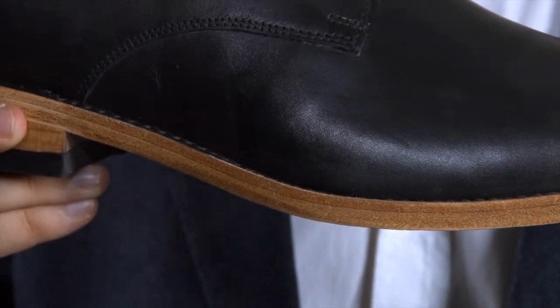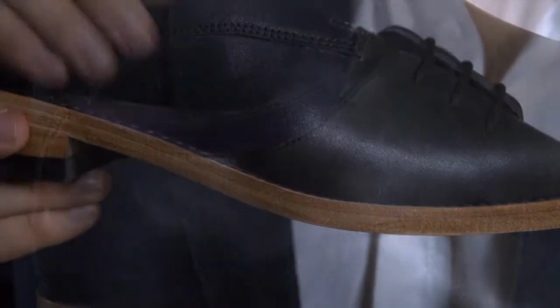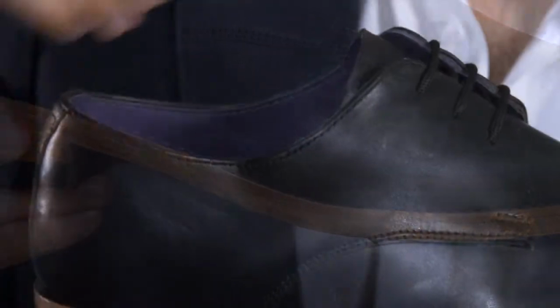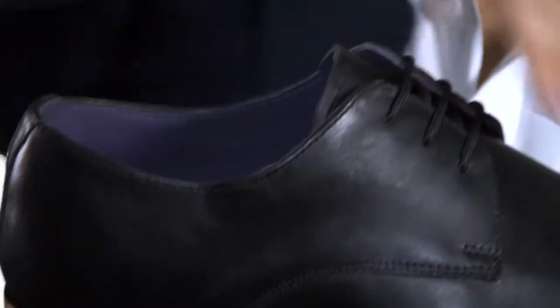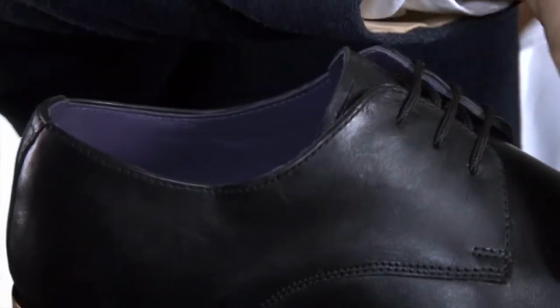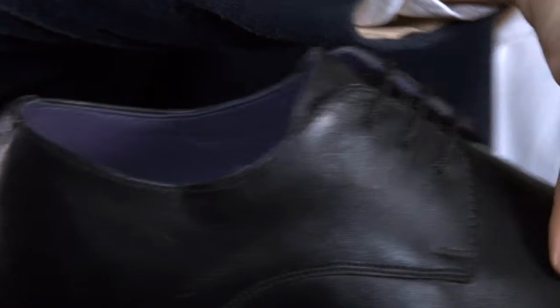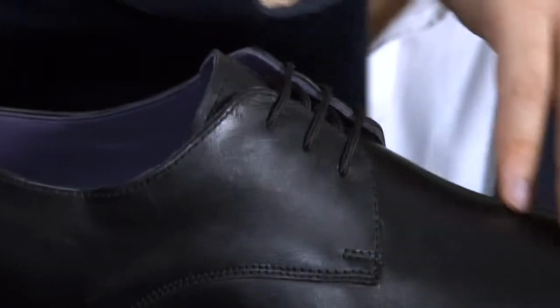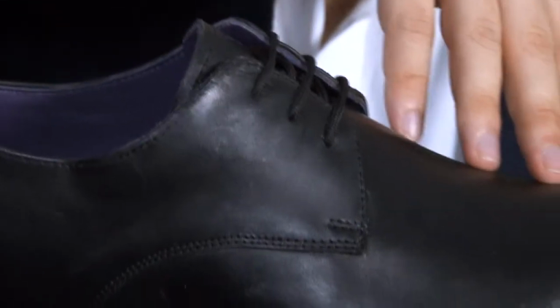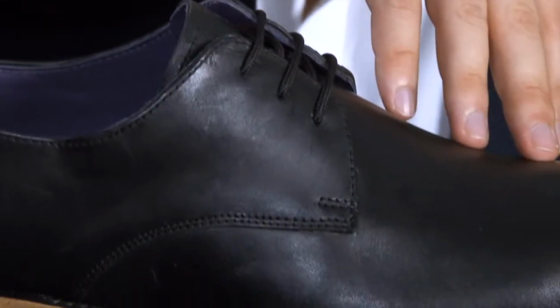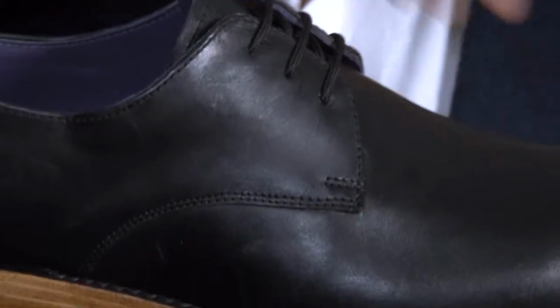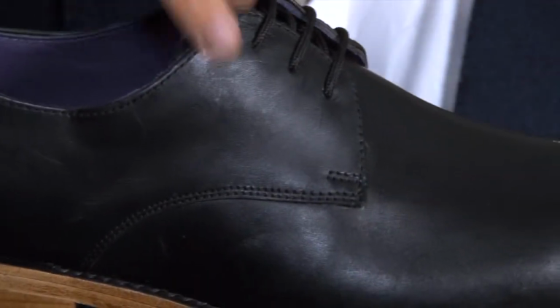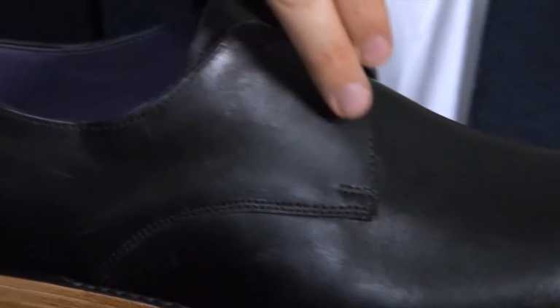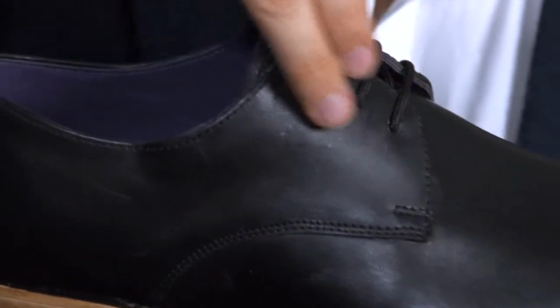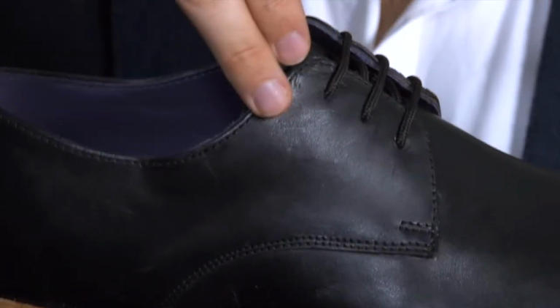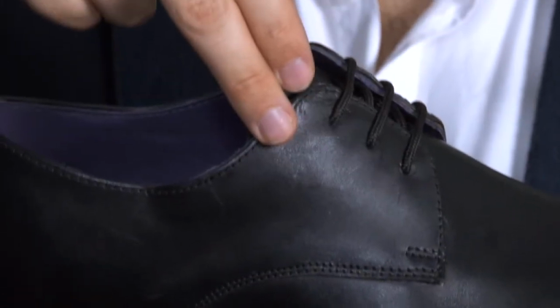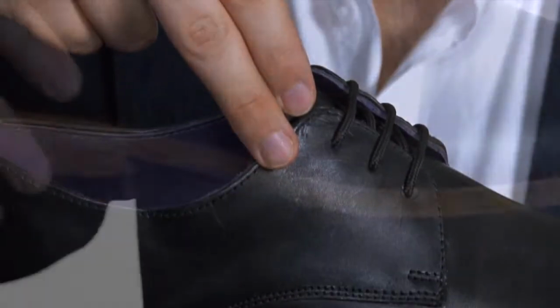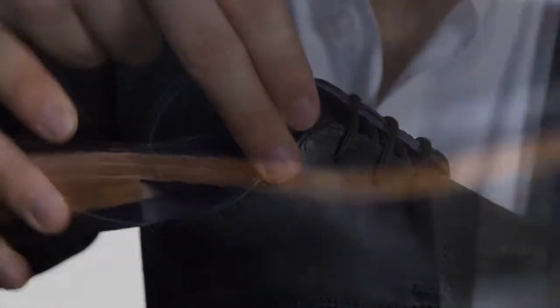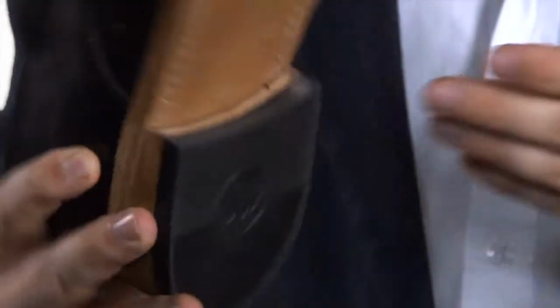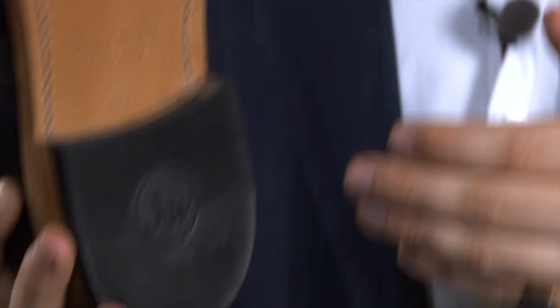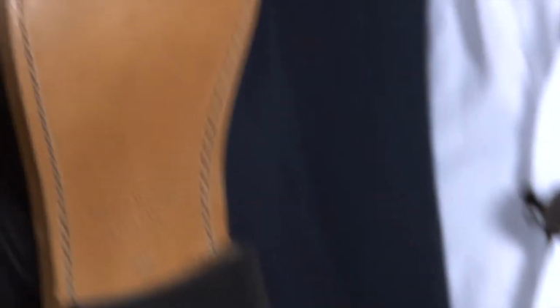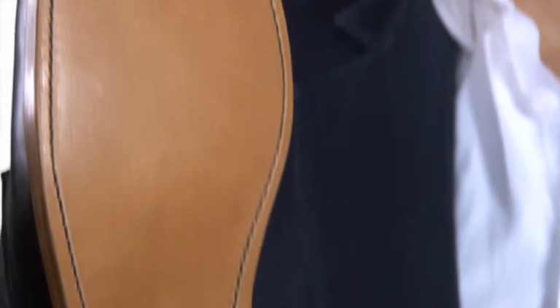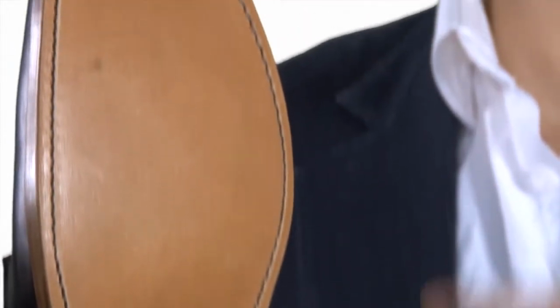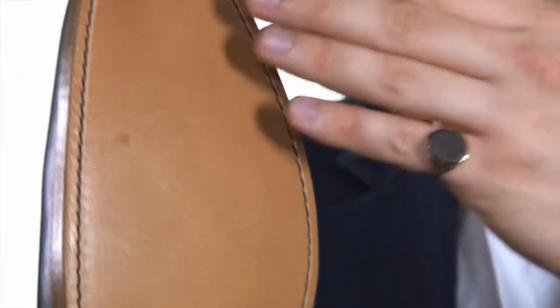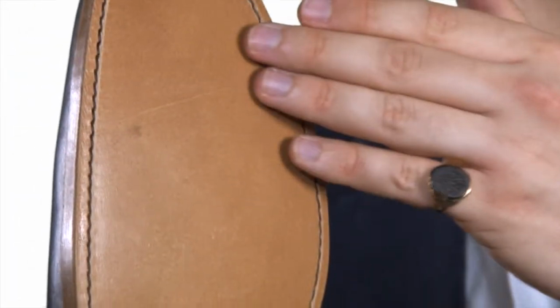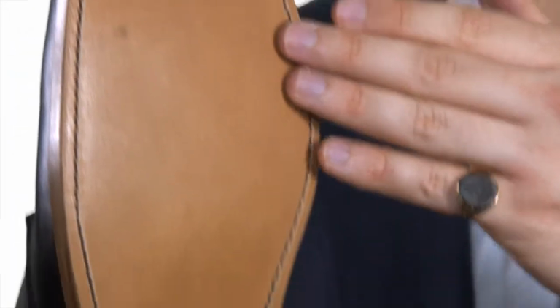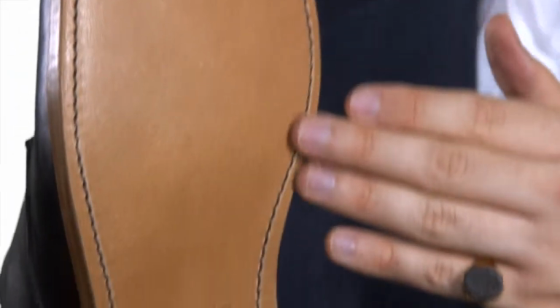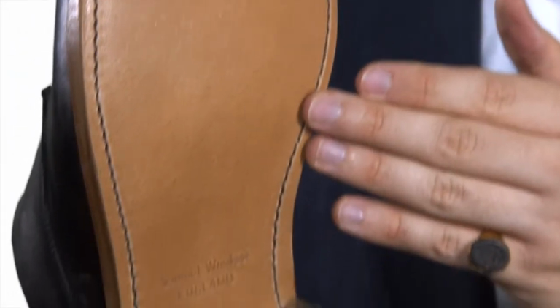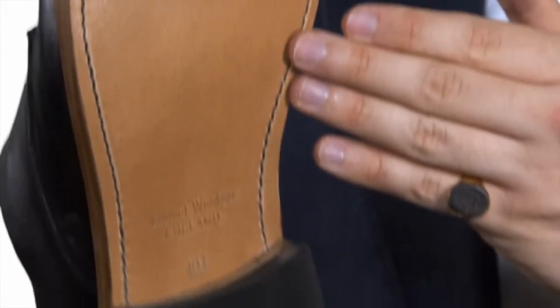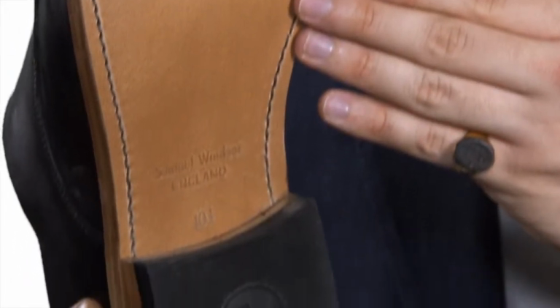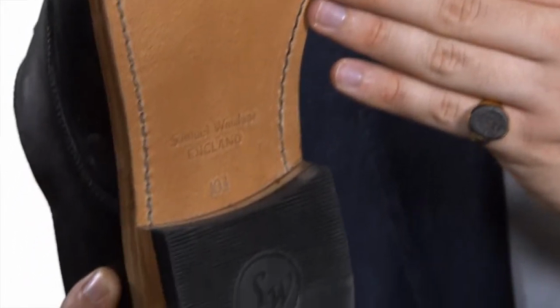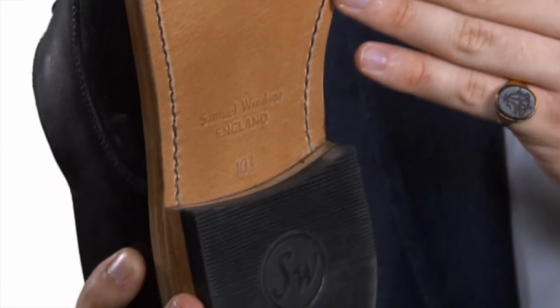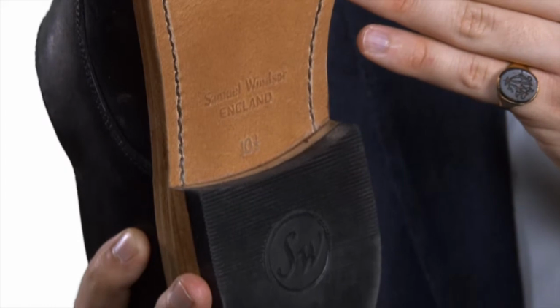Look at the clean lines to the front and vamp, the distinguishing three eyelet design lace closing, the polished leather soles and the Goodyear welted construction so that your shoes will give you years of wear.